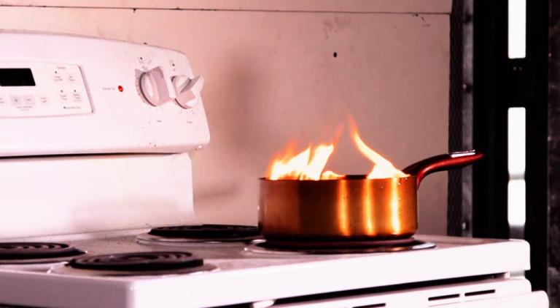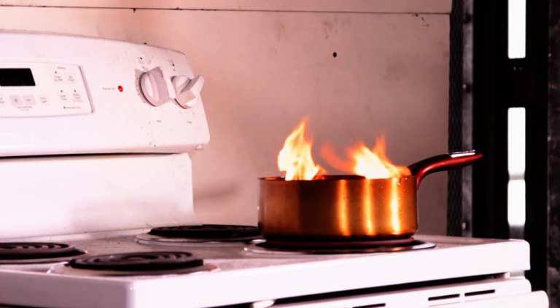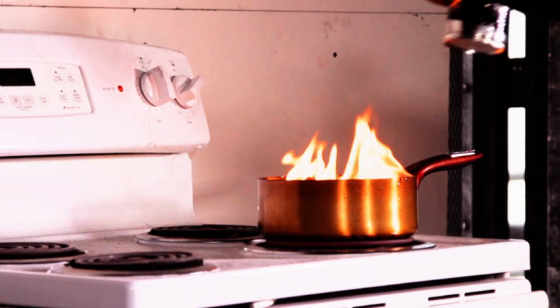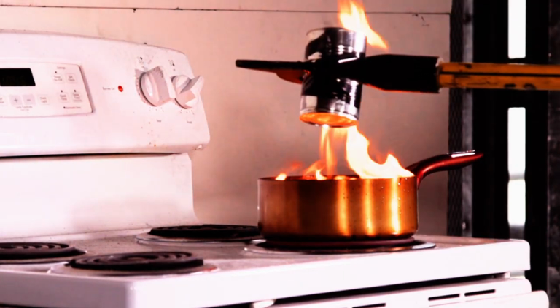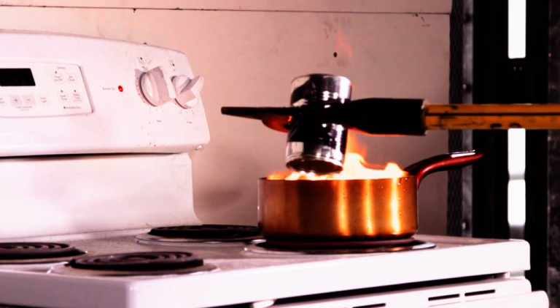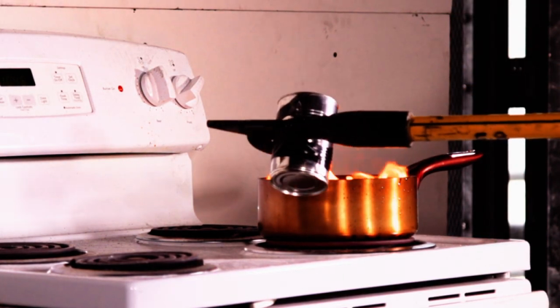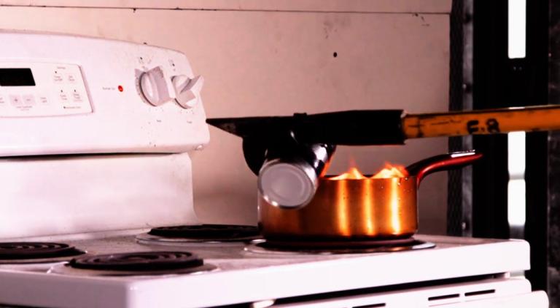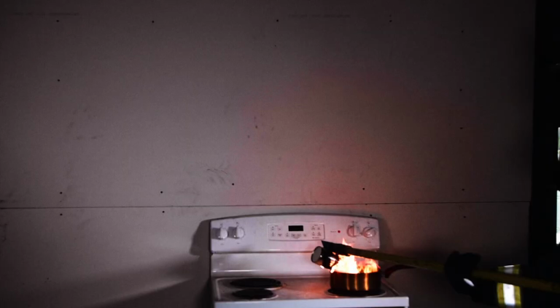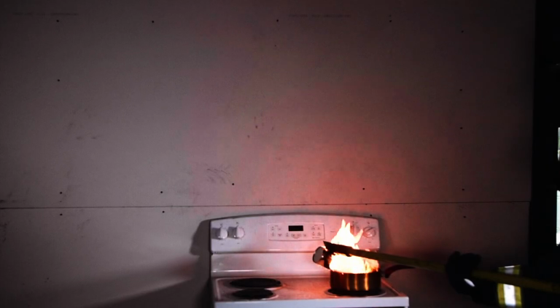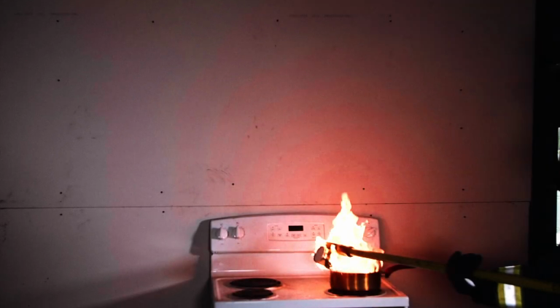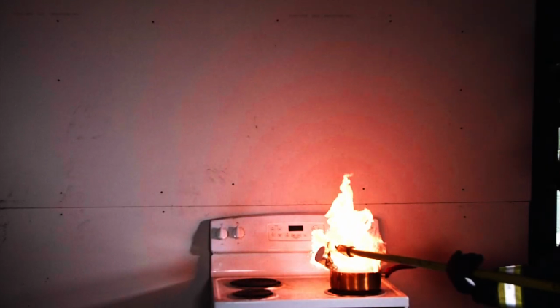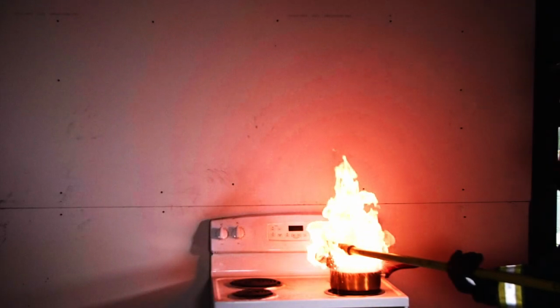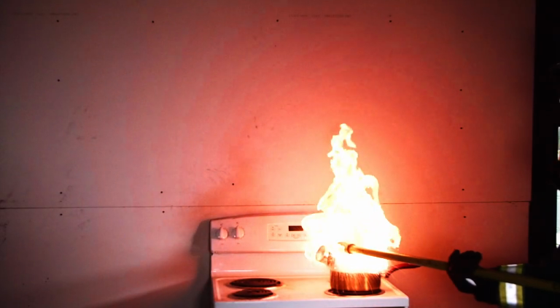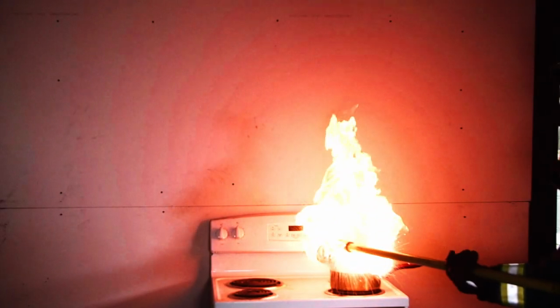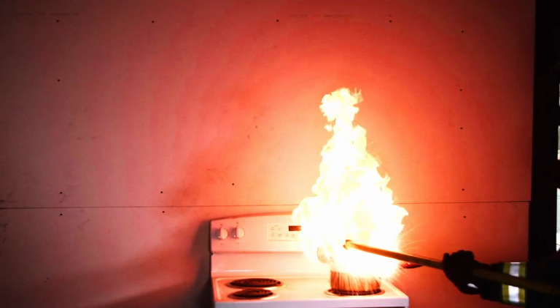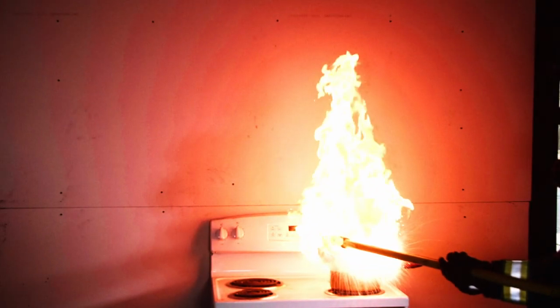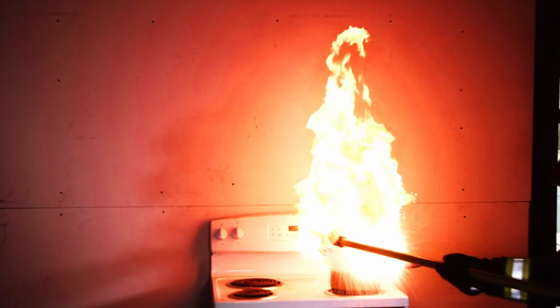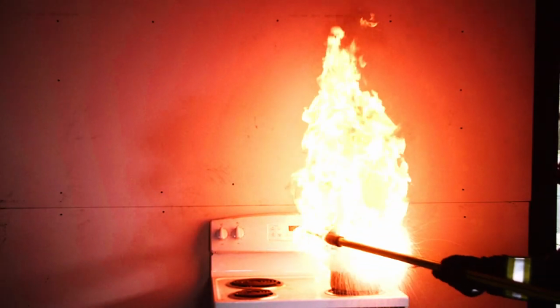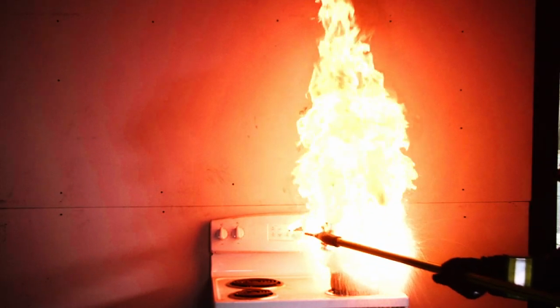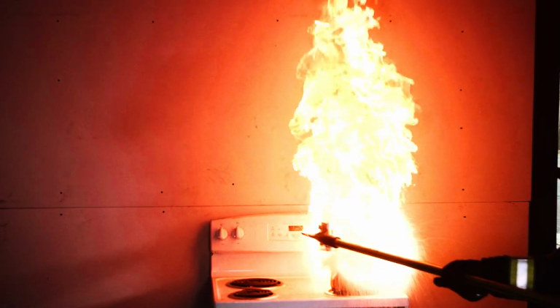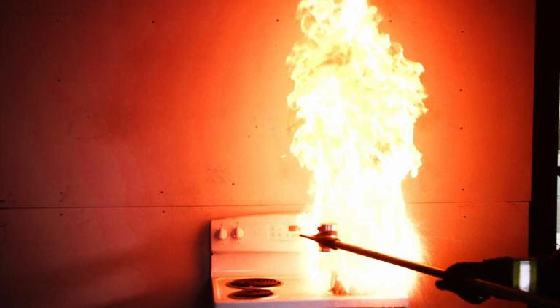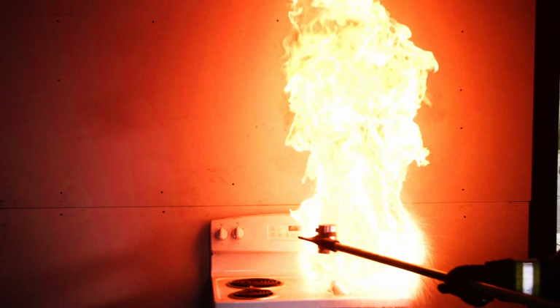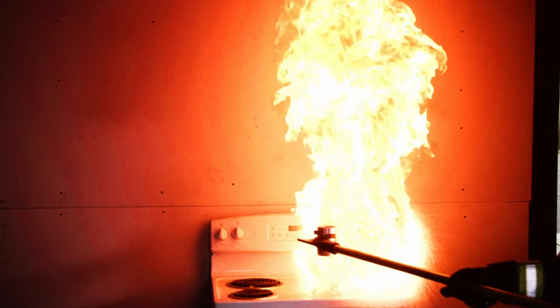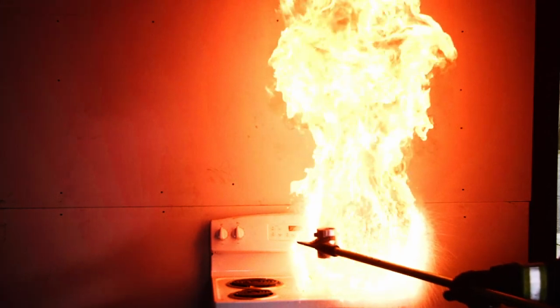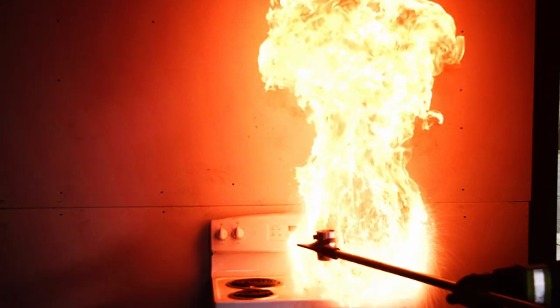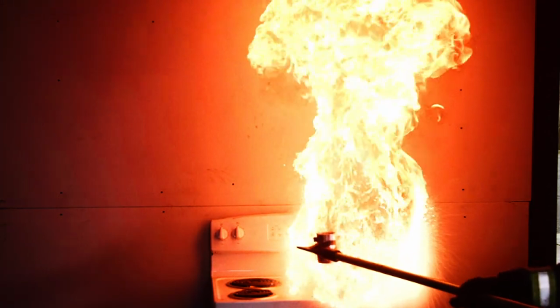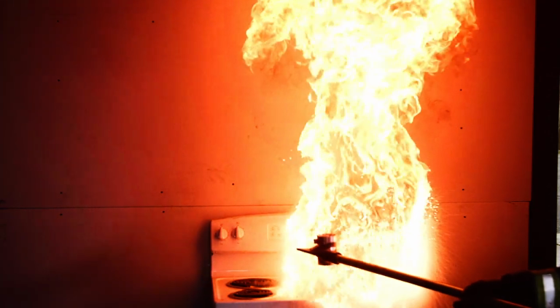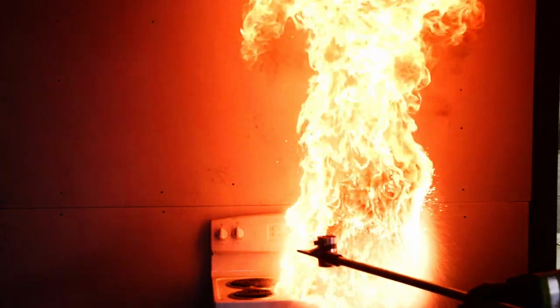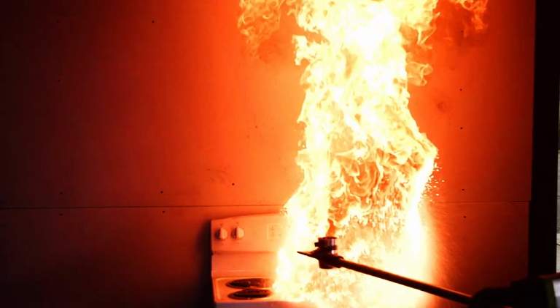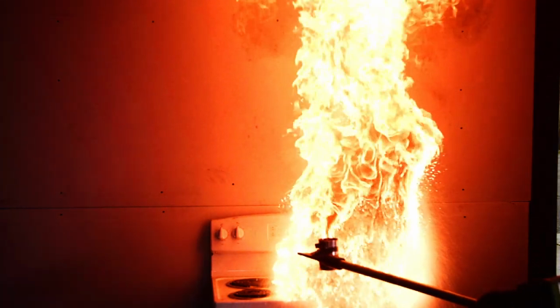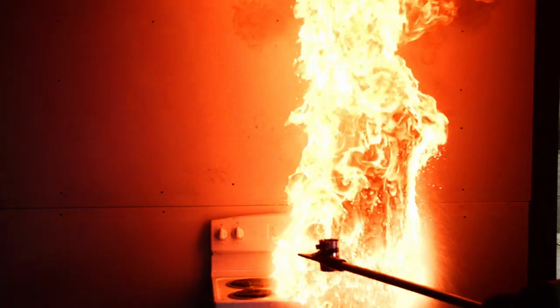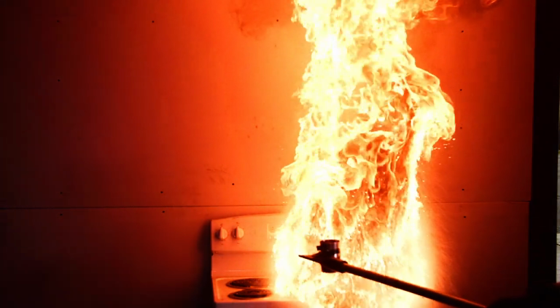Pouring water on a grease fire will cause the water to instantly boil and vaporize. The boiling water expands, spraying burning oil out of the pan. This can cause the fire to spread very quickly and can cause injury to people standing nearby.